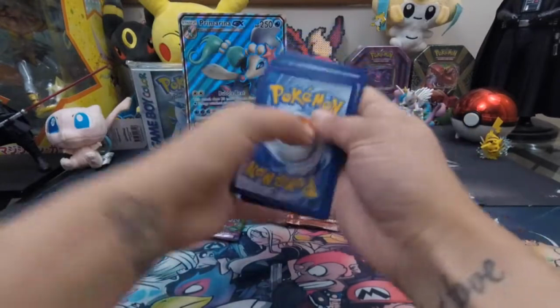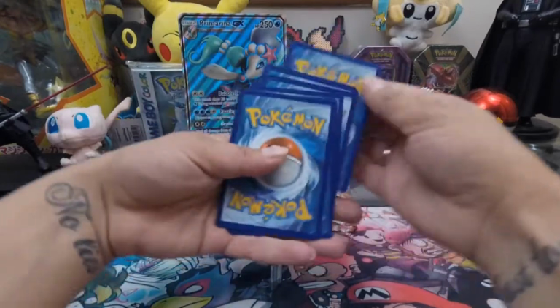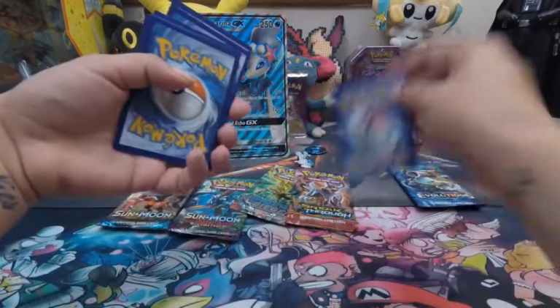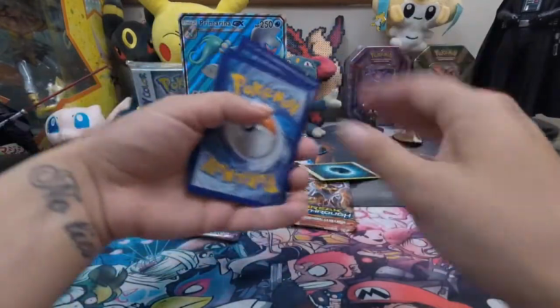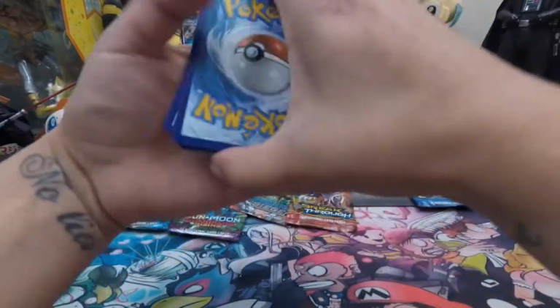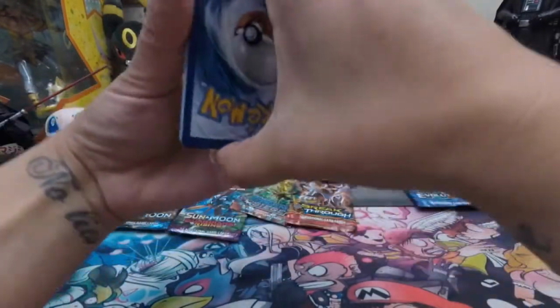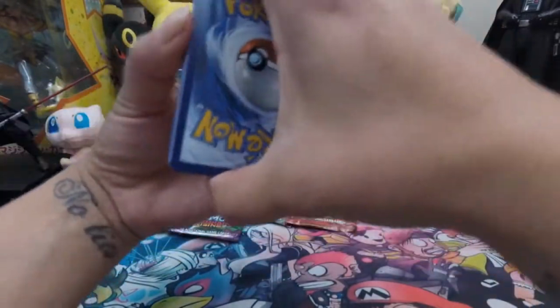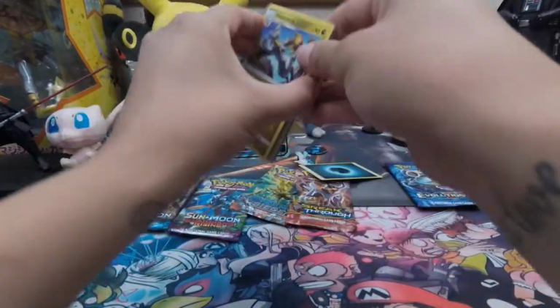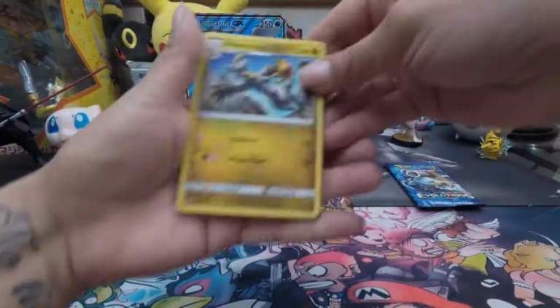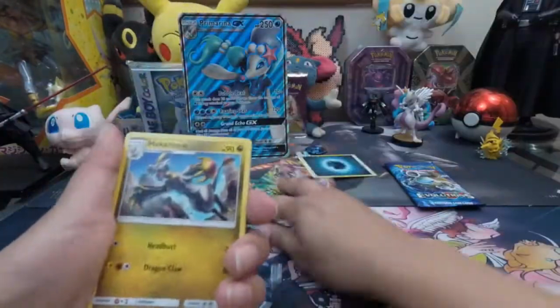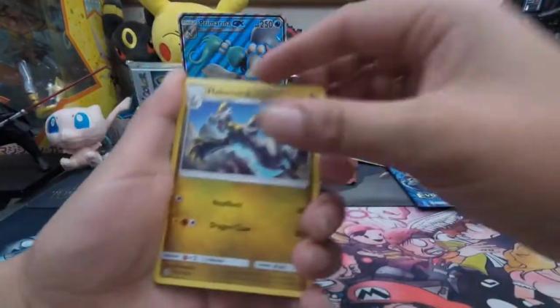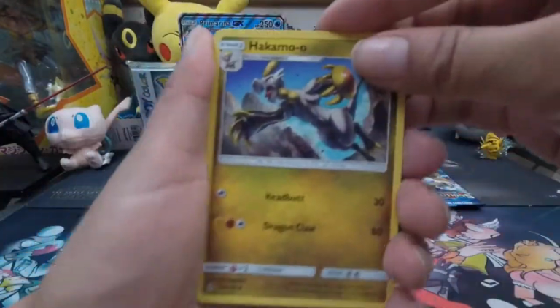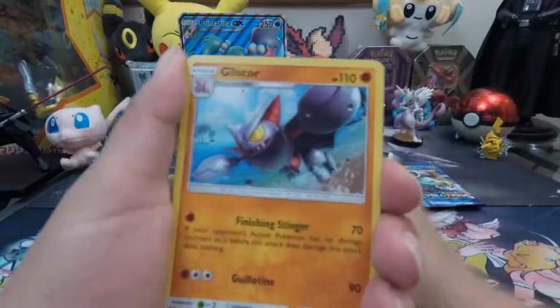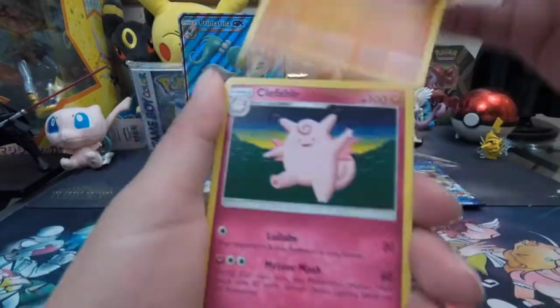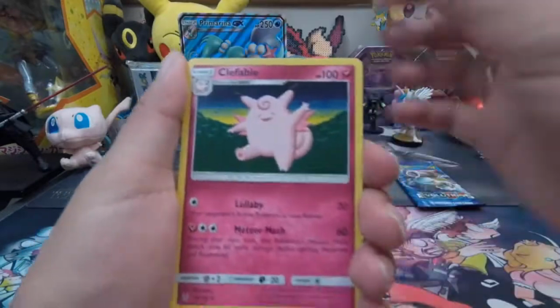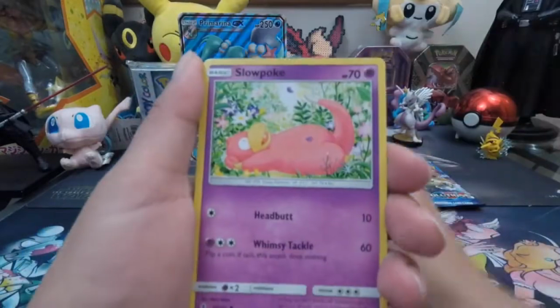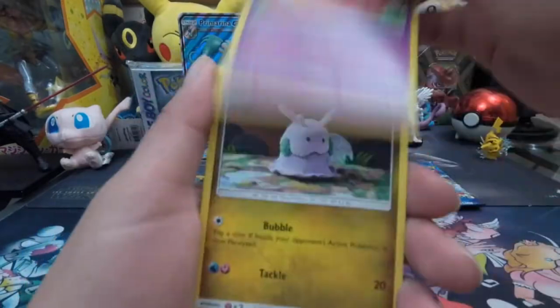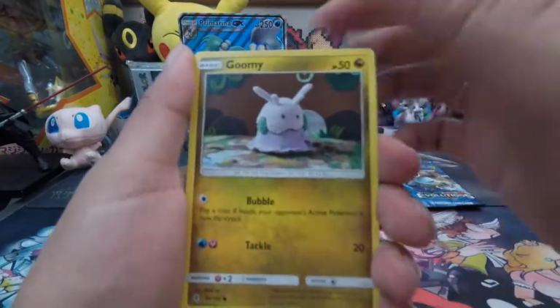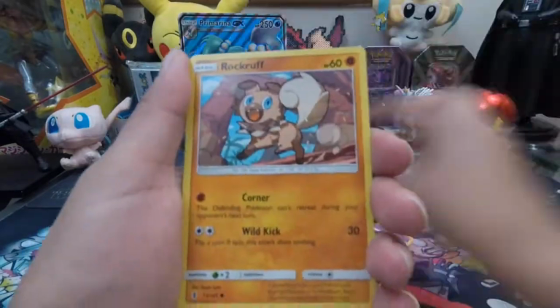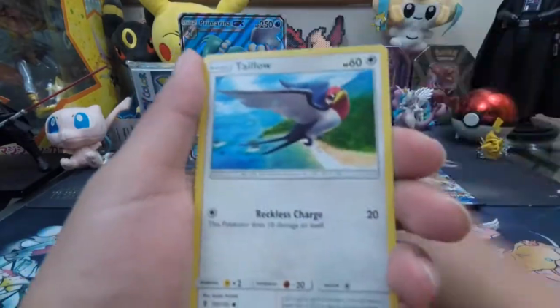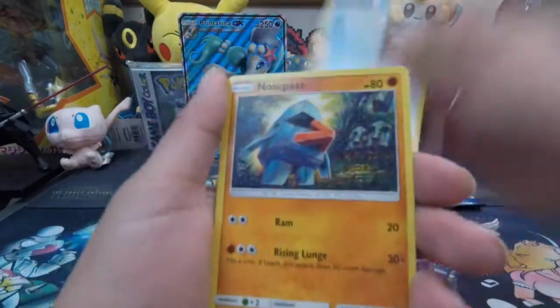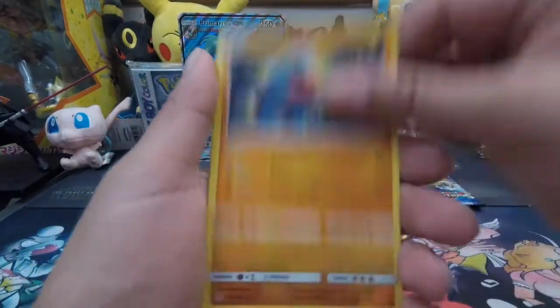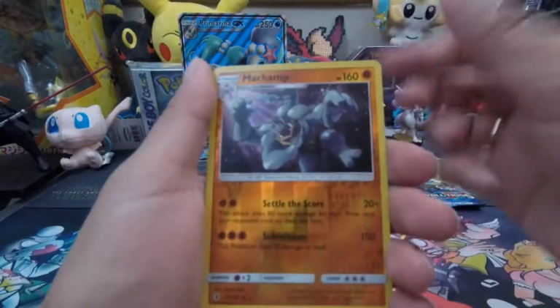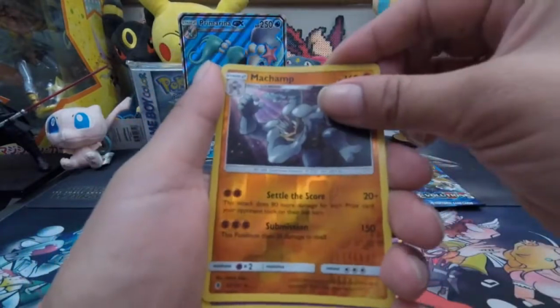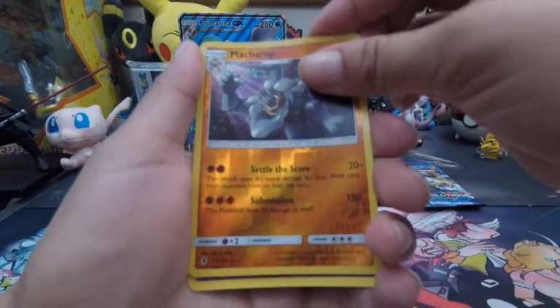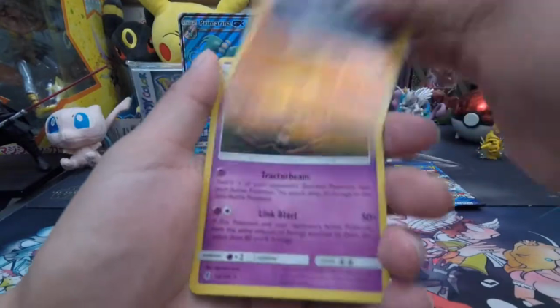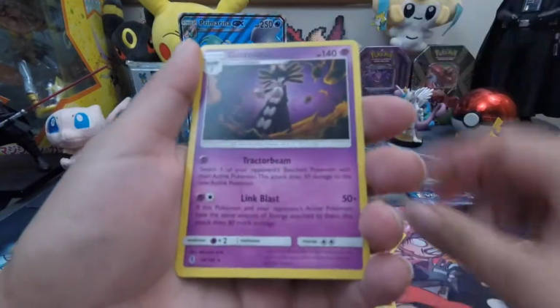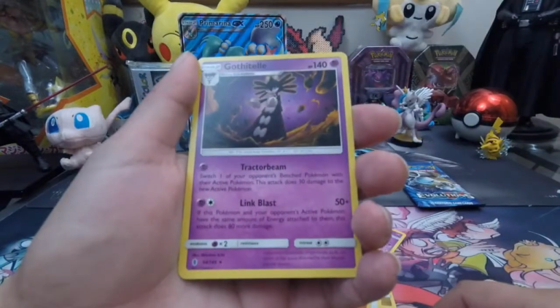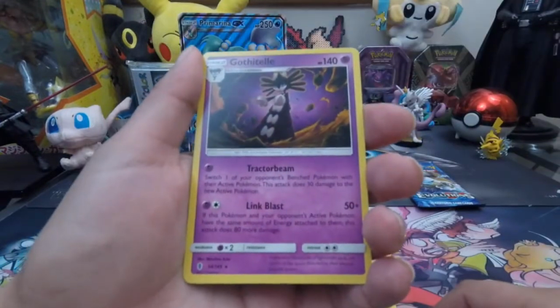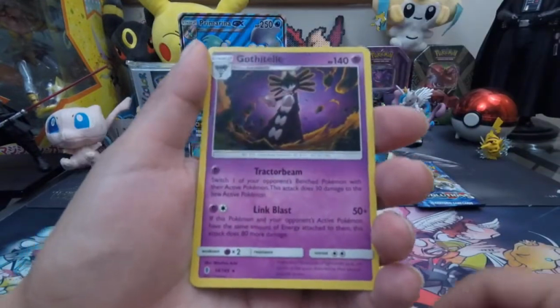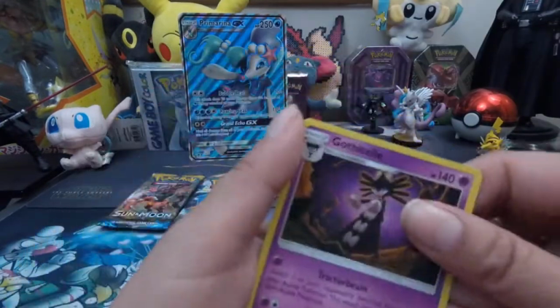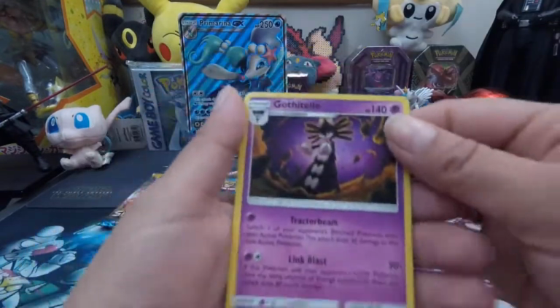We're going to go ahead and start getting rid of these energies. We got a Hakamol, Gliscor, Clefable, Slowpoke, Boomy, Blackruff, Tail-low, Nosepass, Reverse Hollow Machamp, and then we have the rare Gathito.